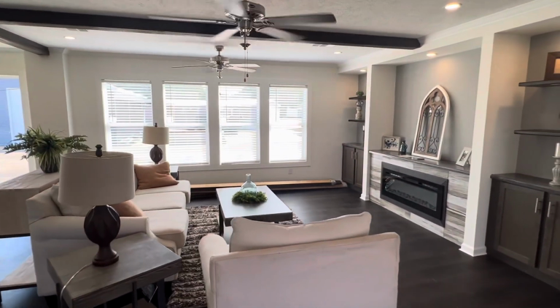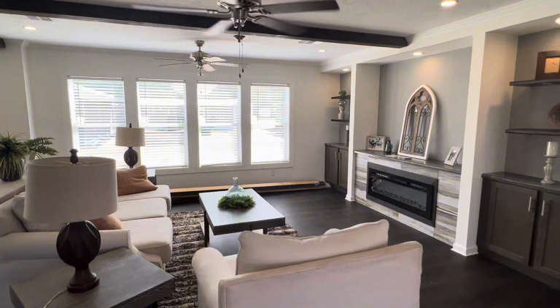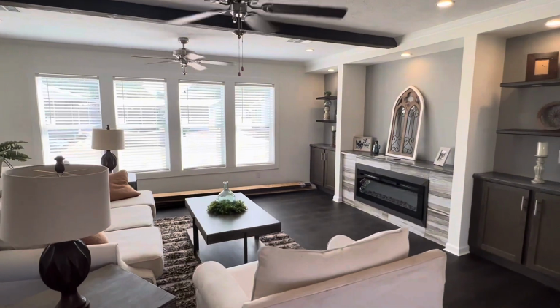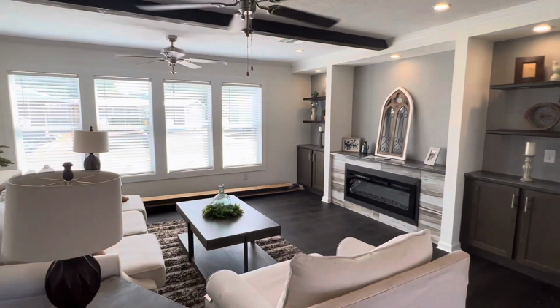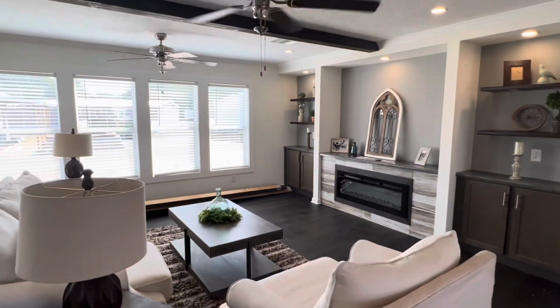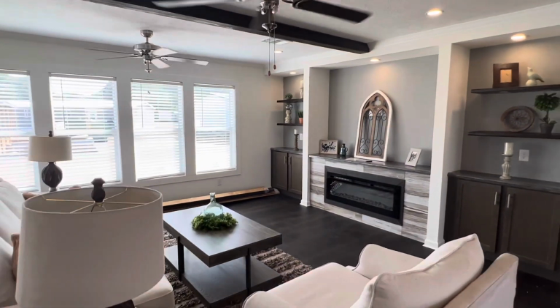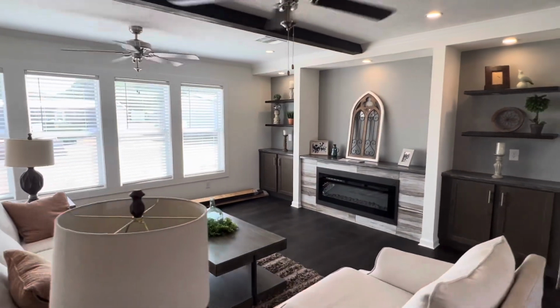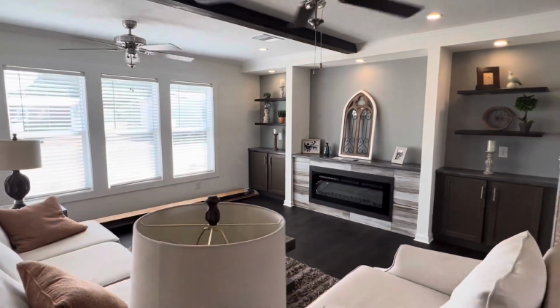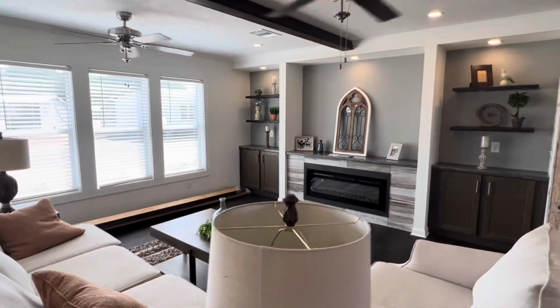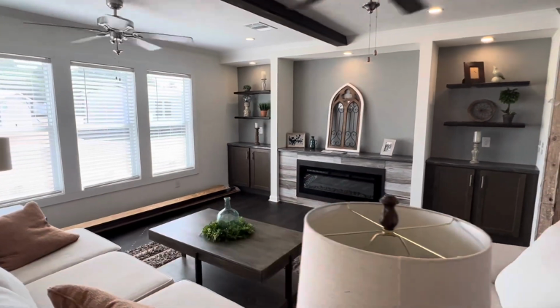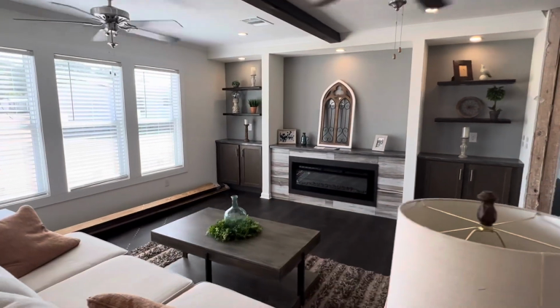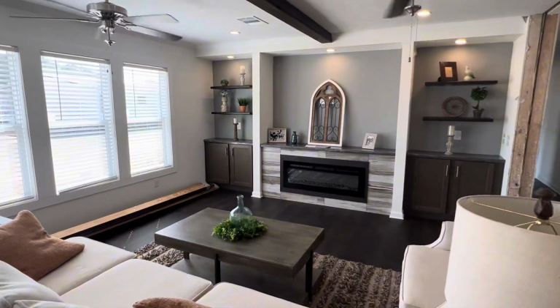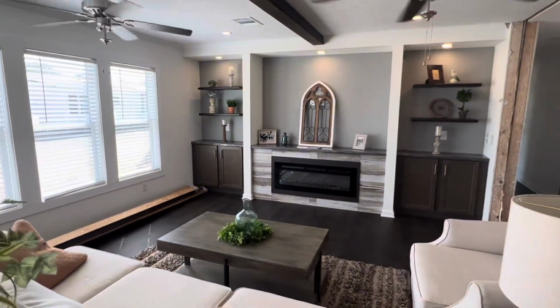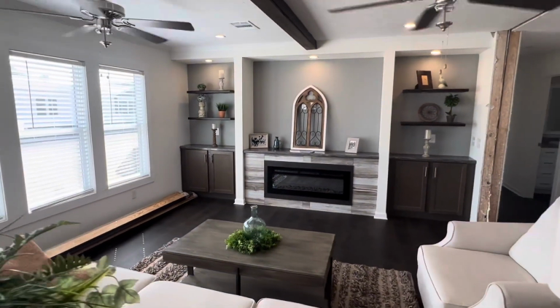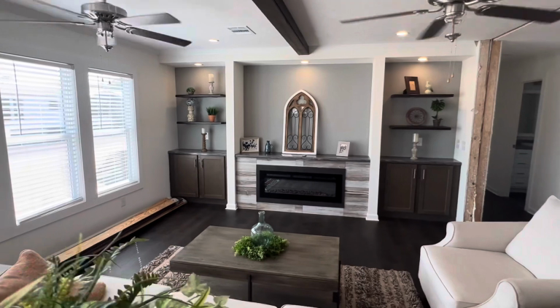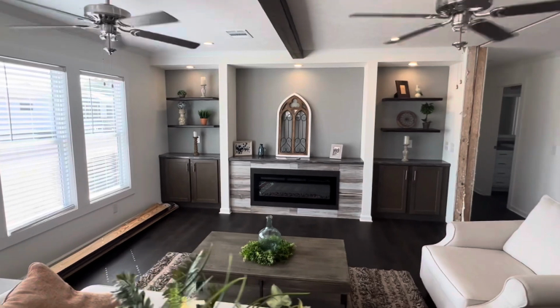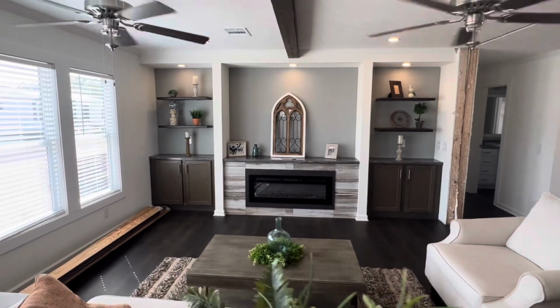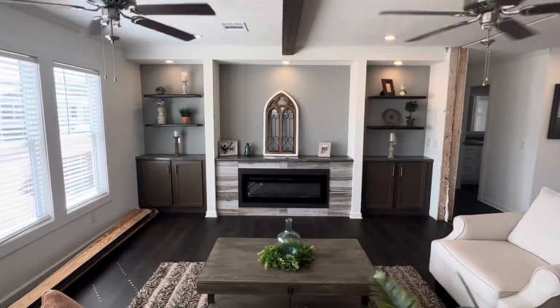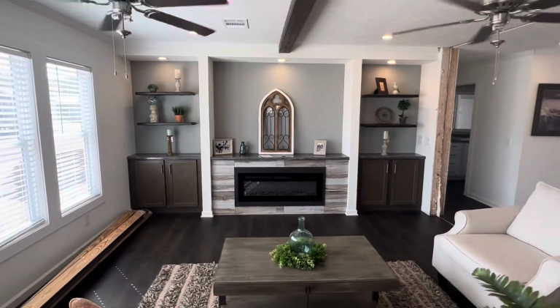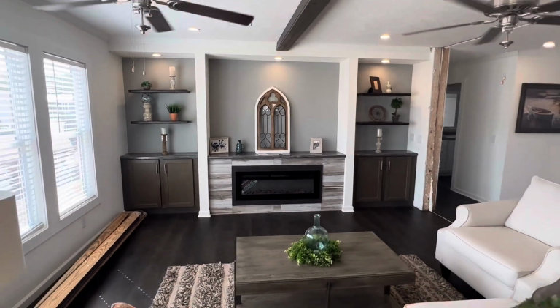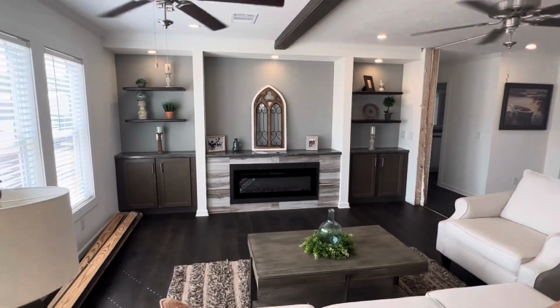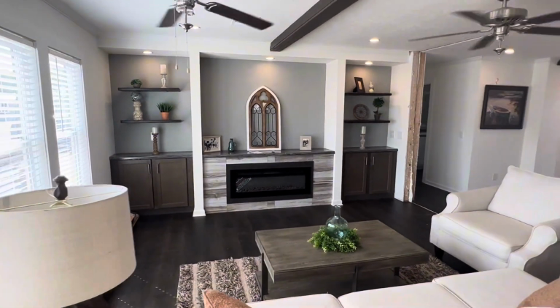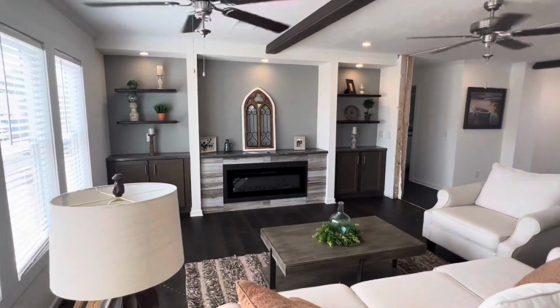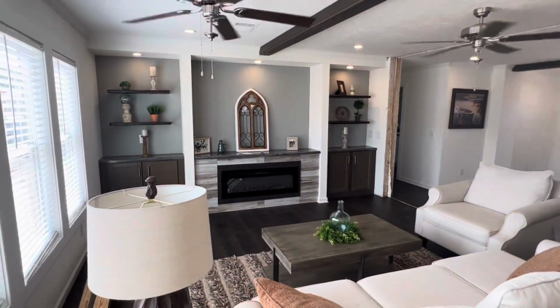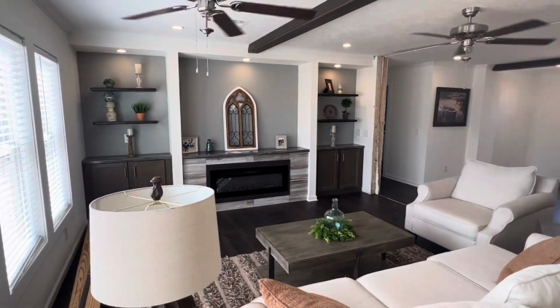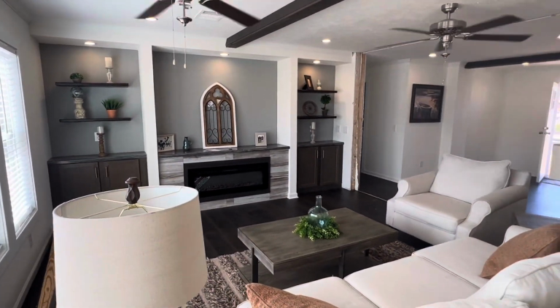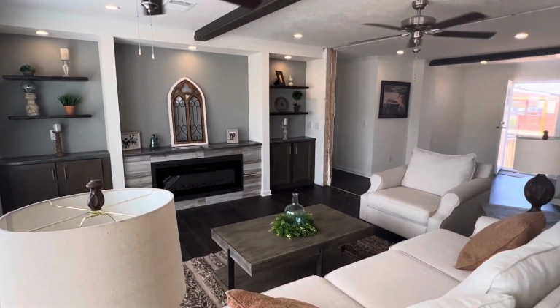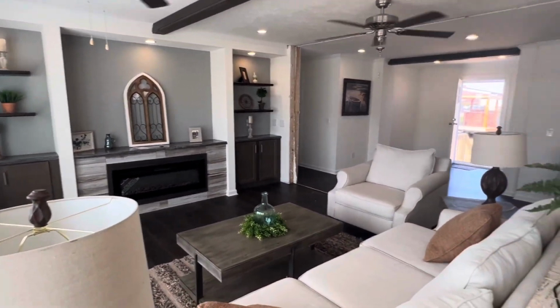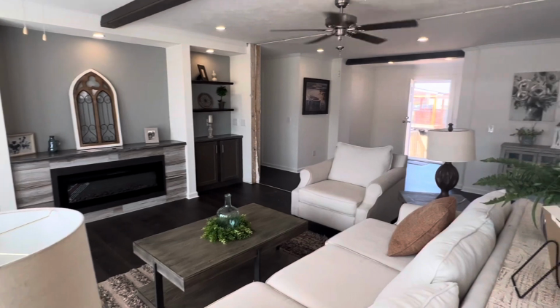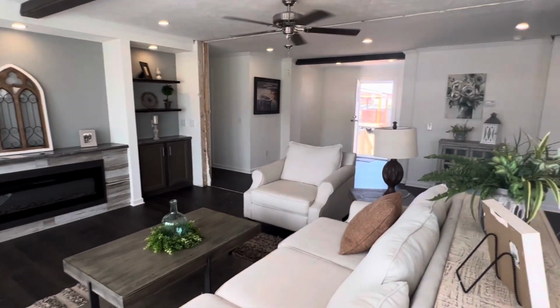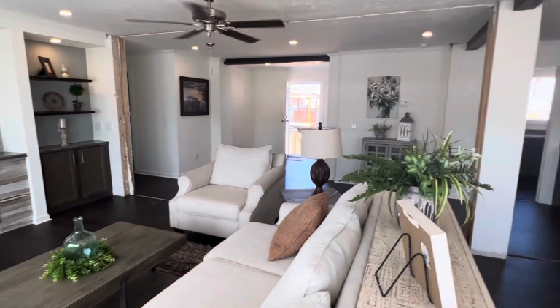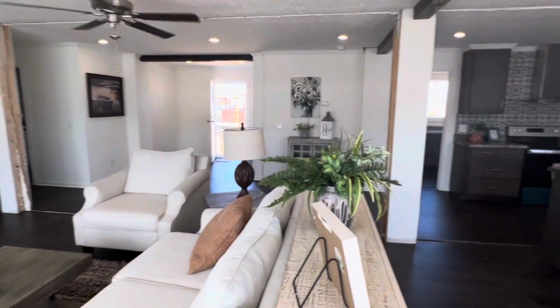And then you walk right in here to the main living area with the electric fireplace feature, the double ceiling fans, and the built-ins. What a beautiful living space the Upshaw has to offer.